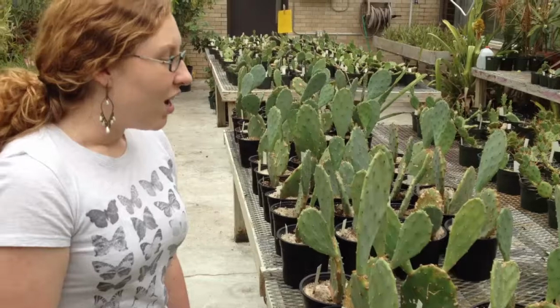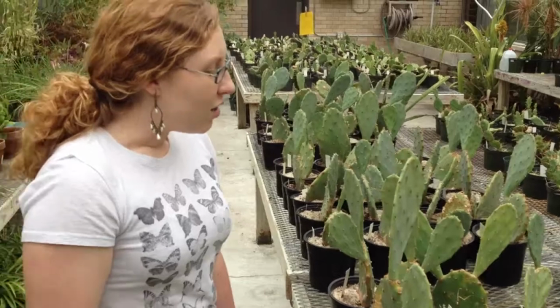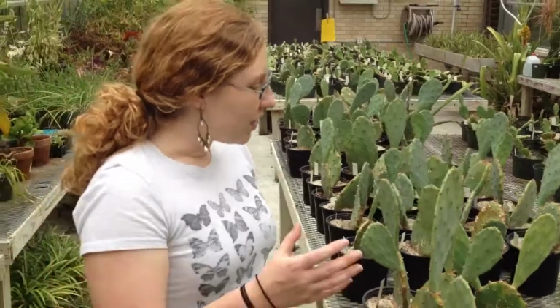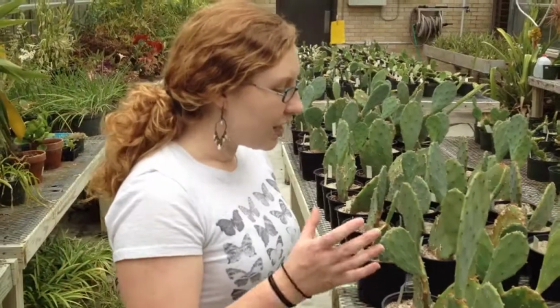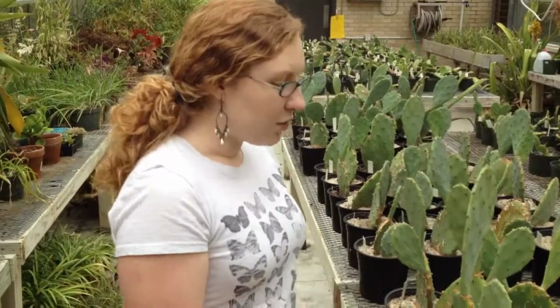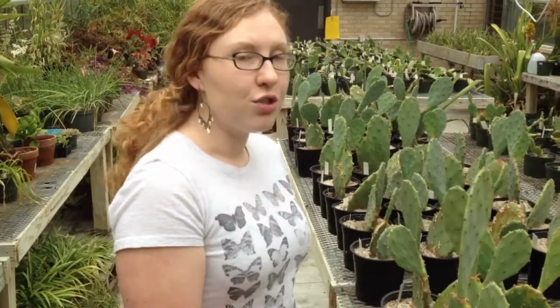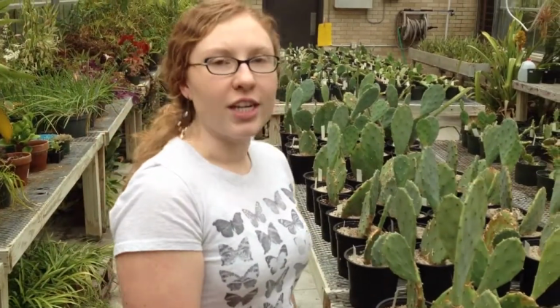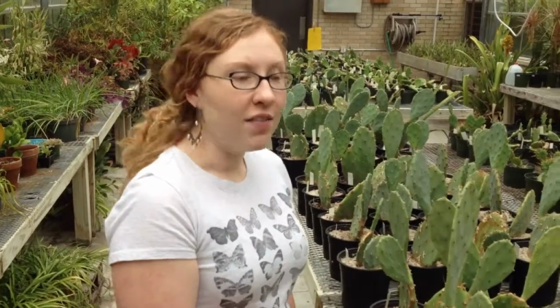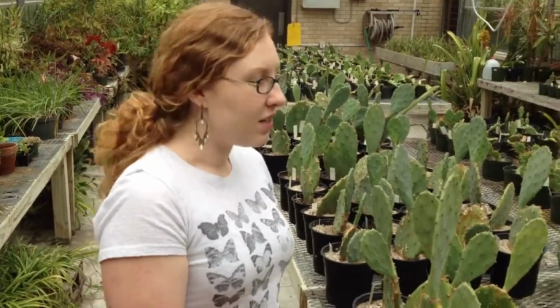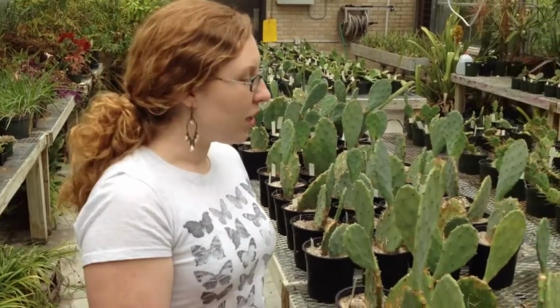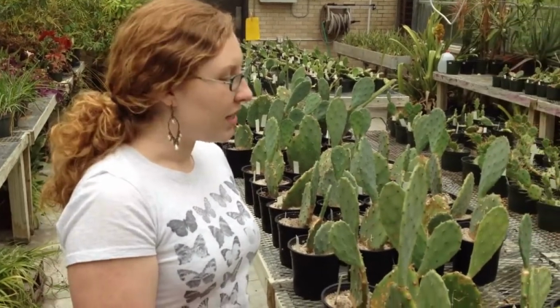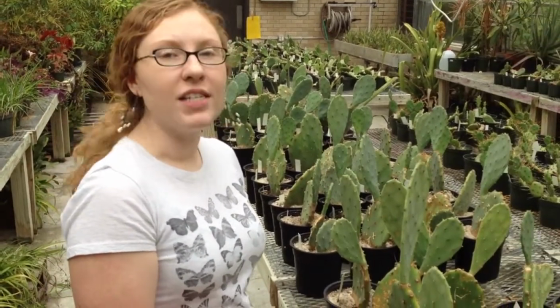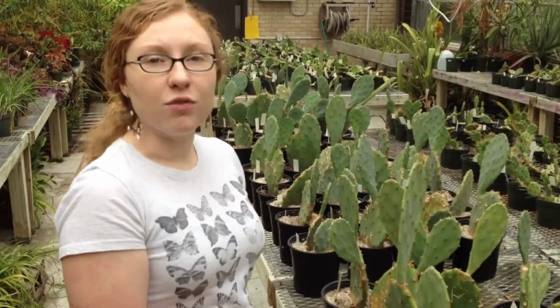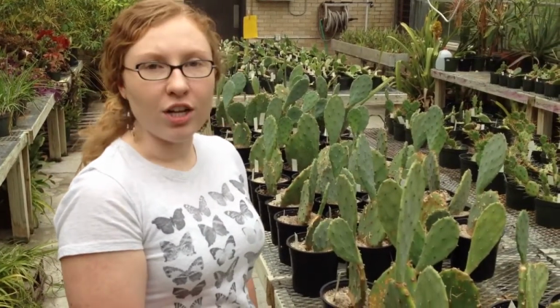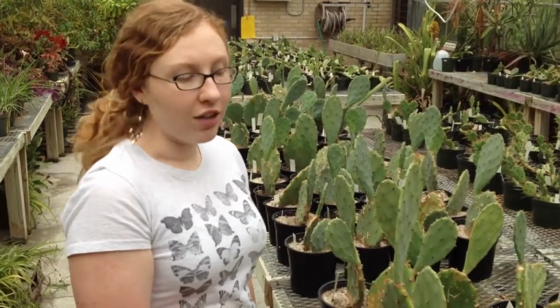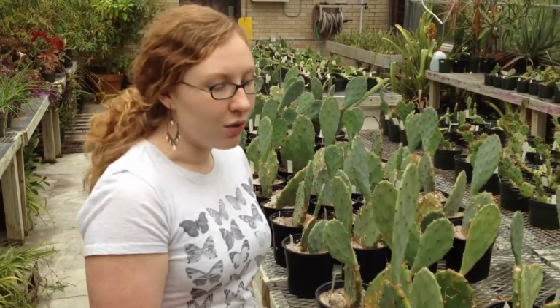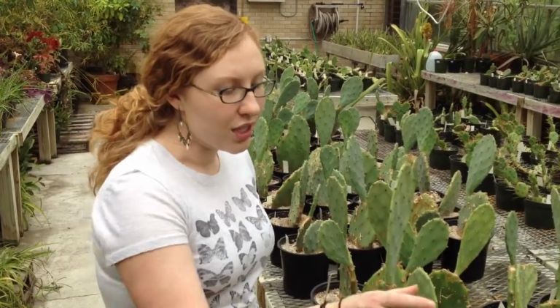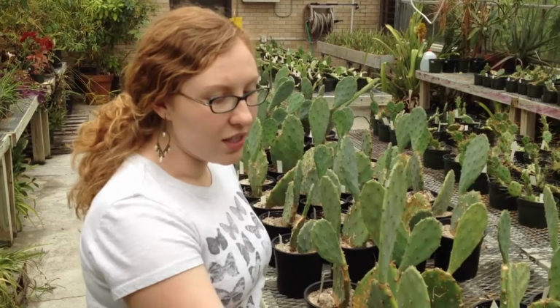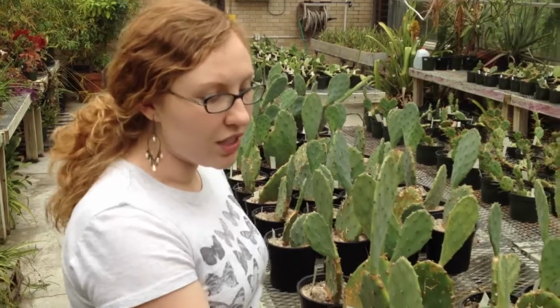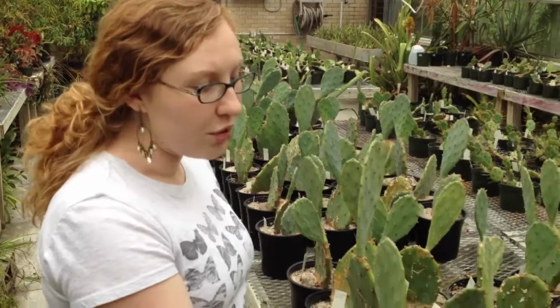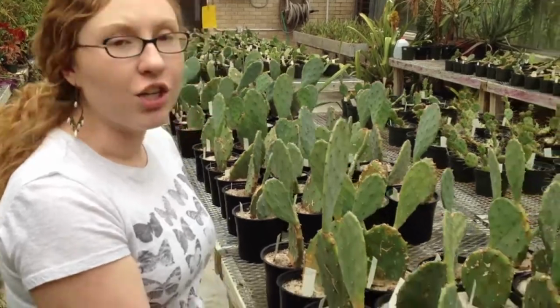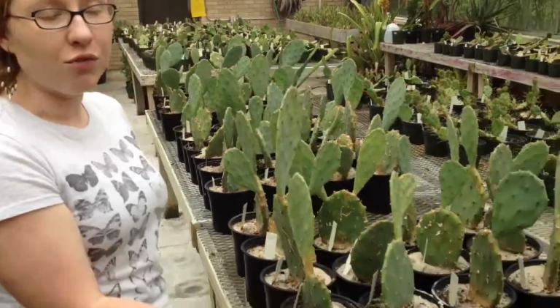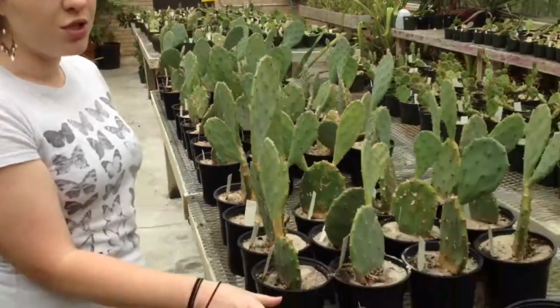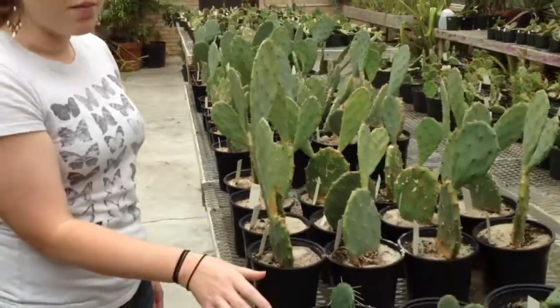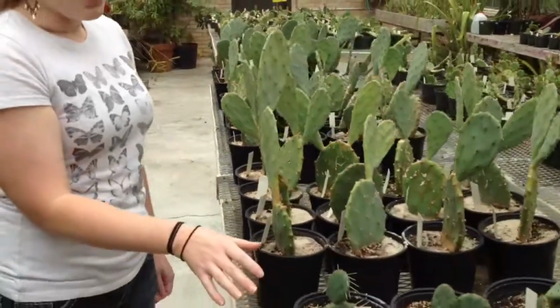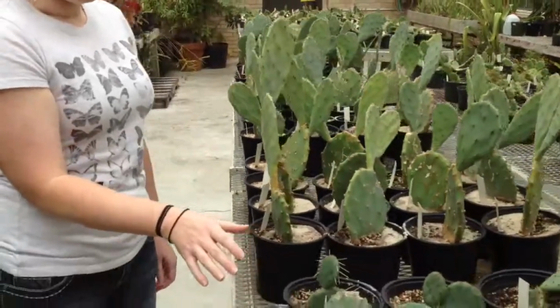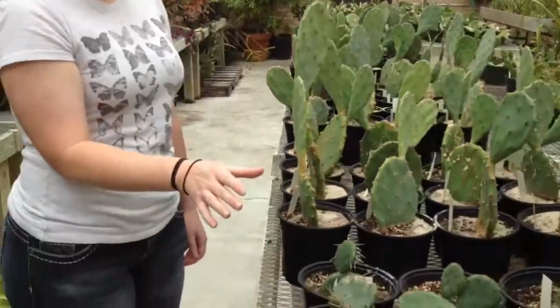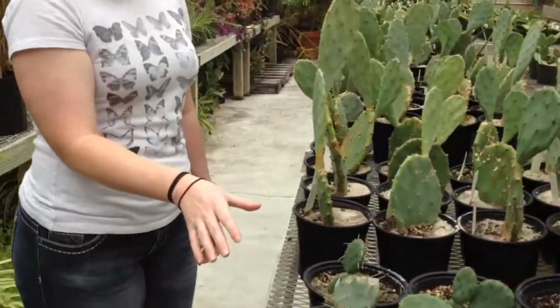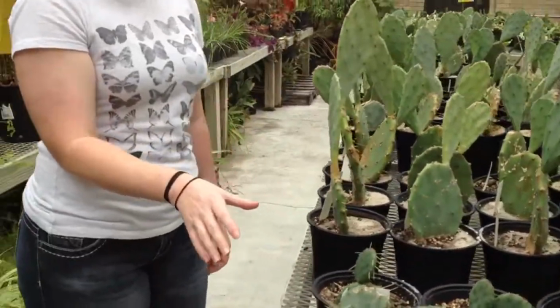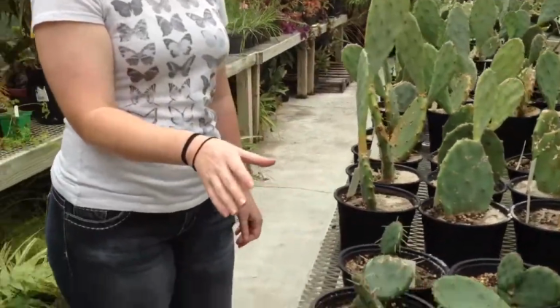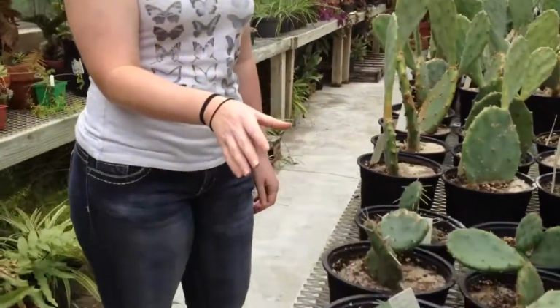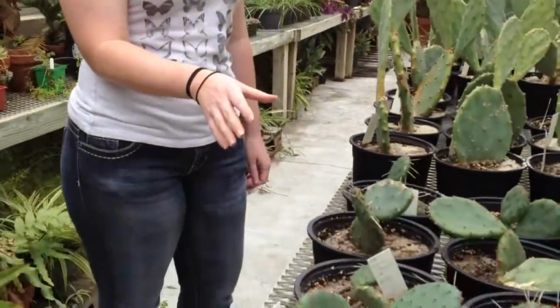This is Apontea strecta, one of the main species in Florida along the coast. And this one is Apontea humifusa, the species I'm actually studying.